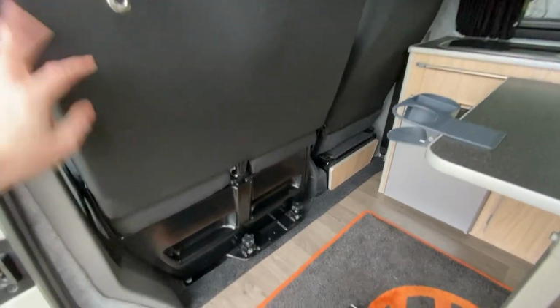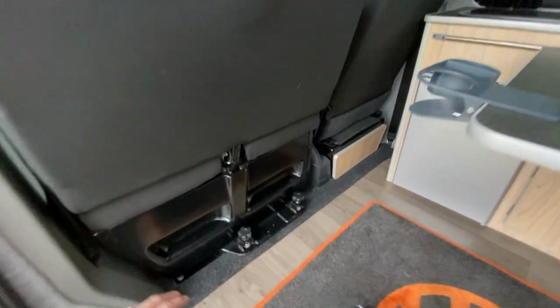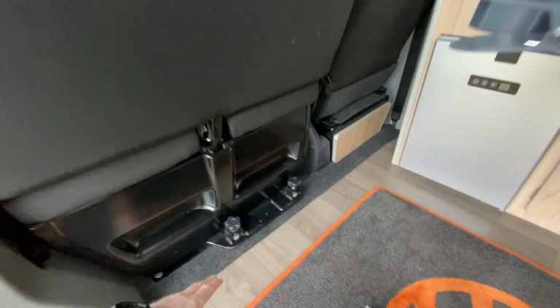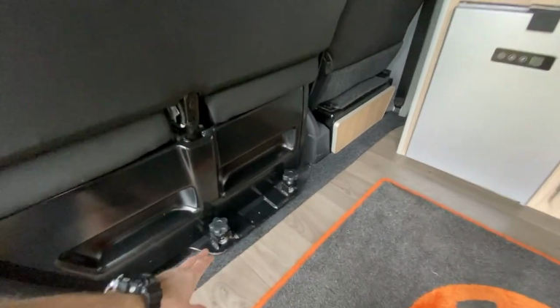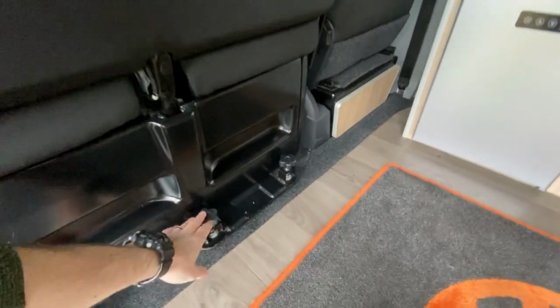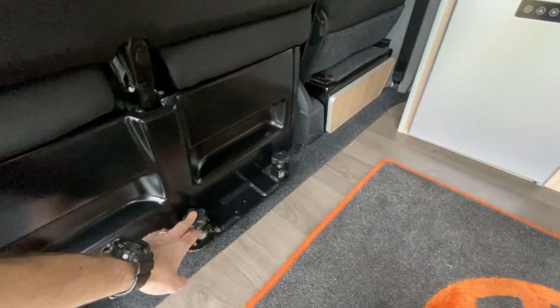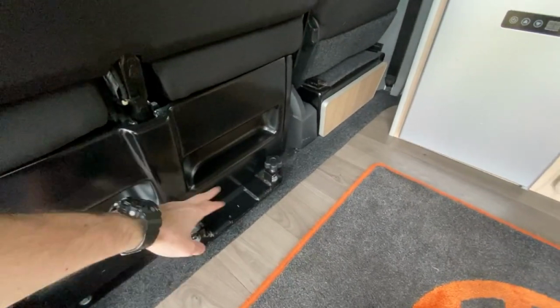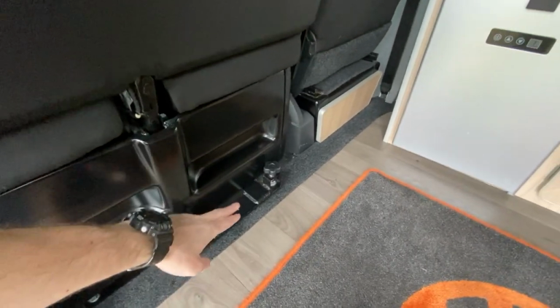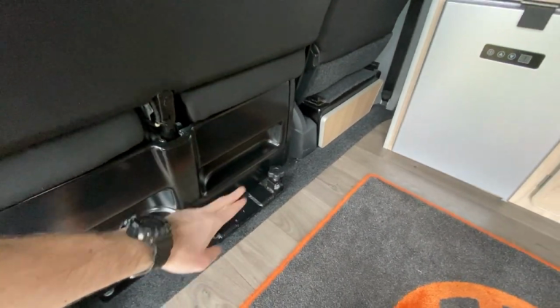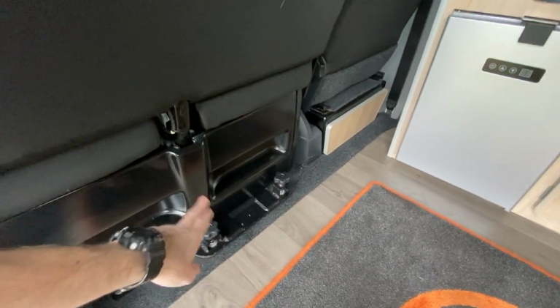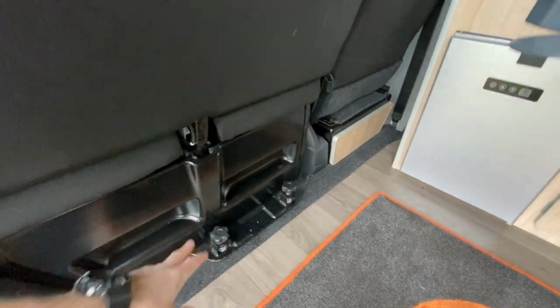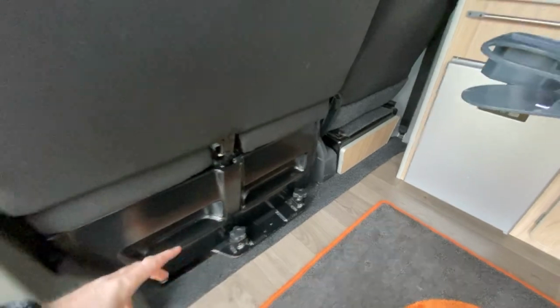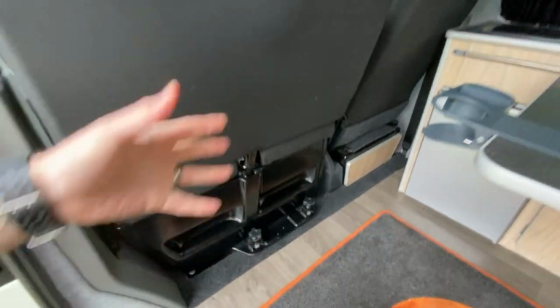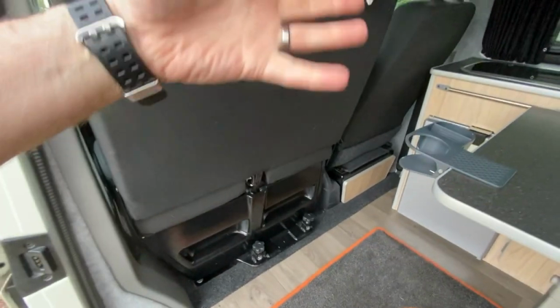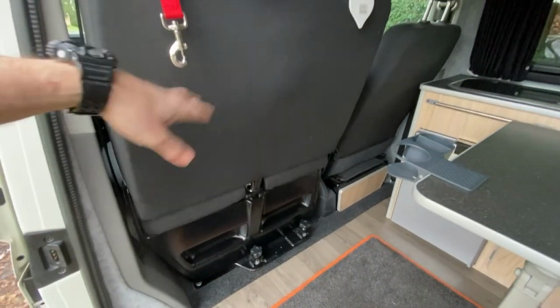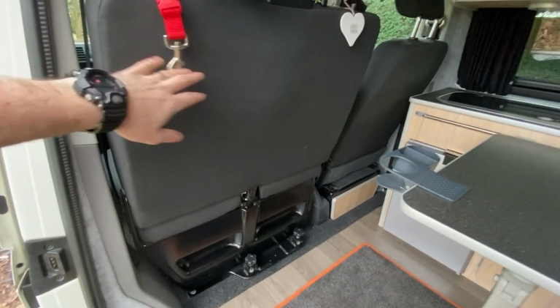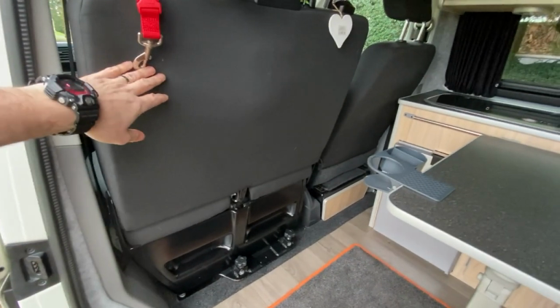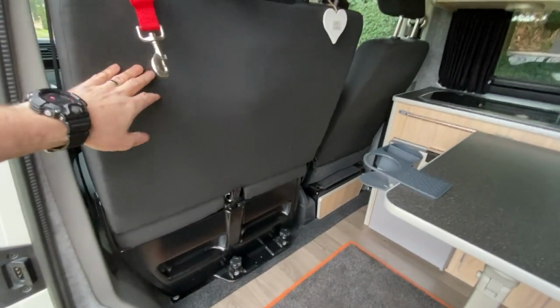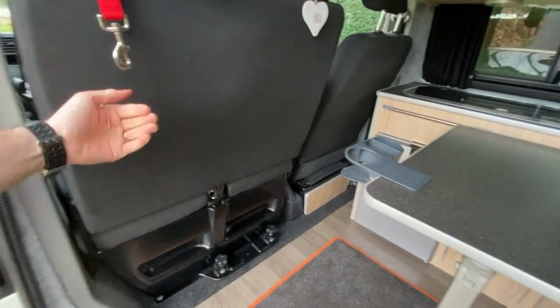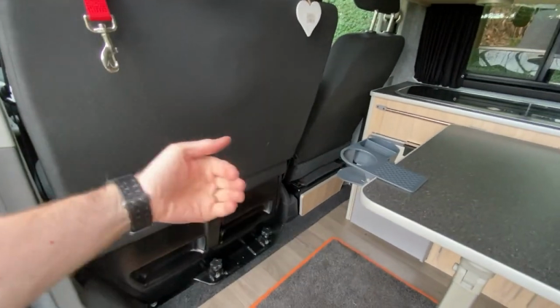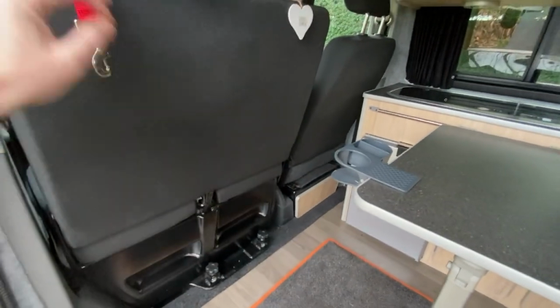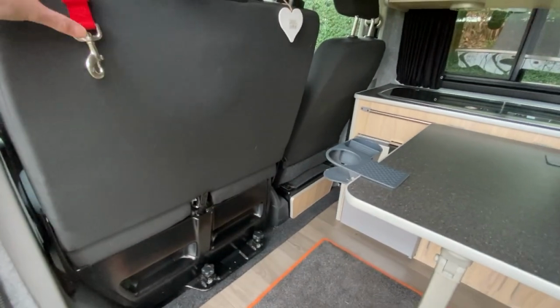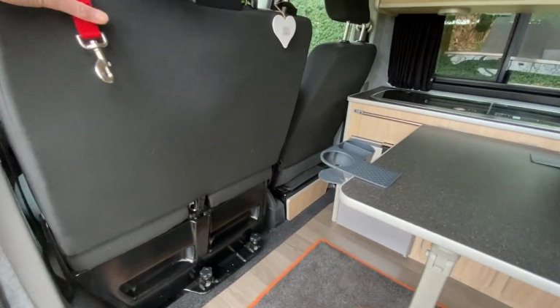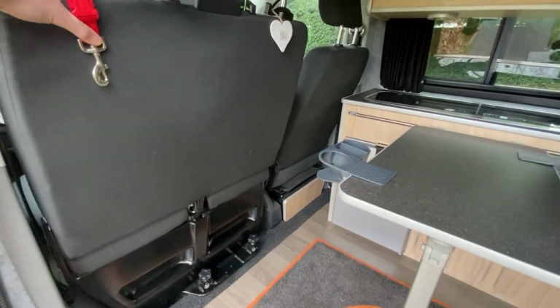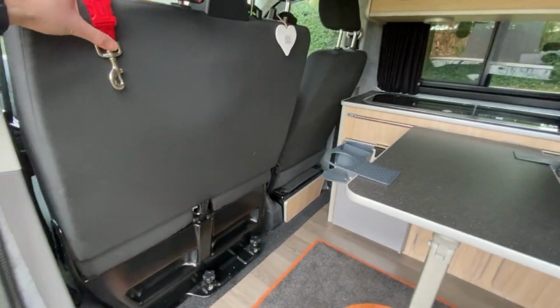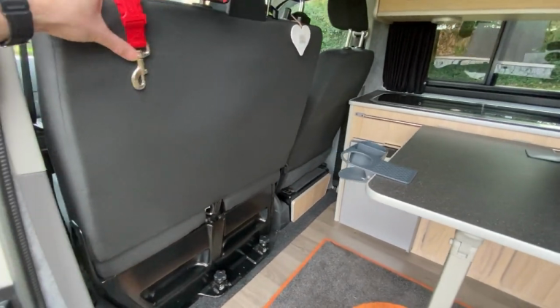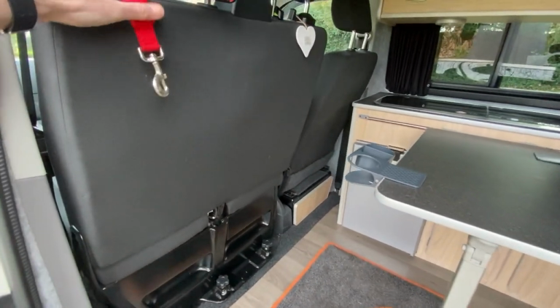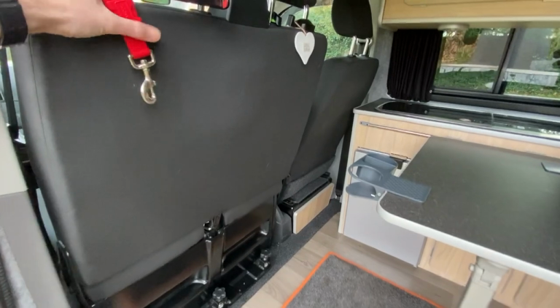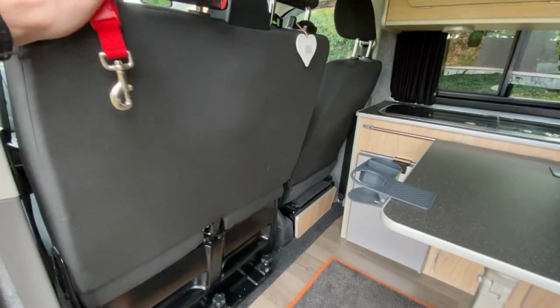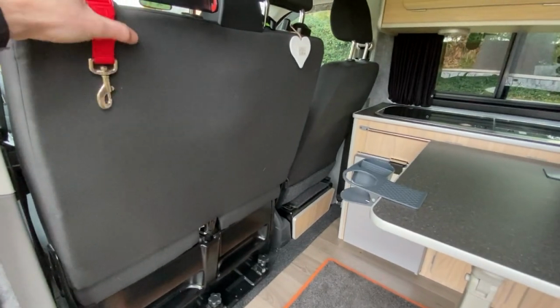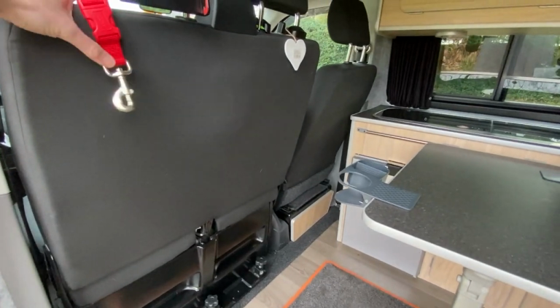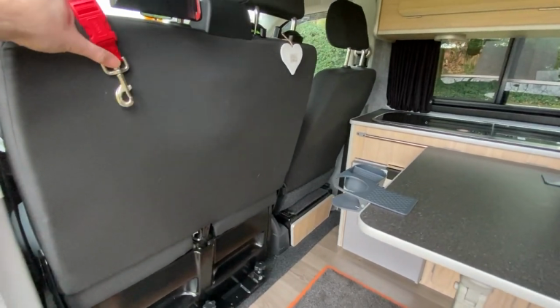You see these bolts down here - you just unscrew them, two at the front, two at the back. Turn these two chairs around and they face inwards, so it turns into a nice little living space.